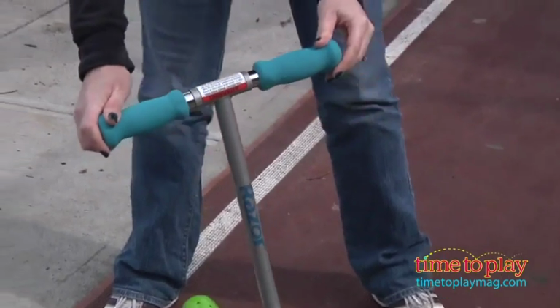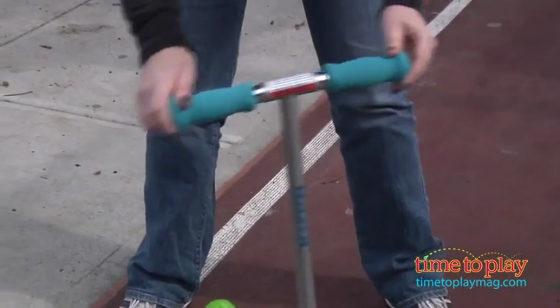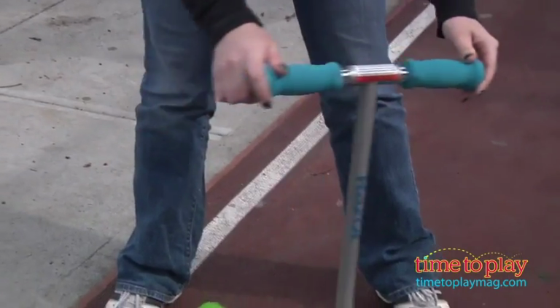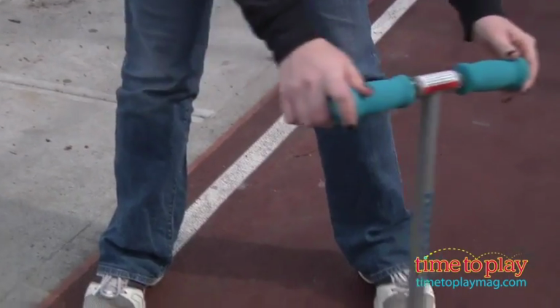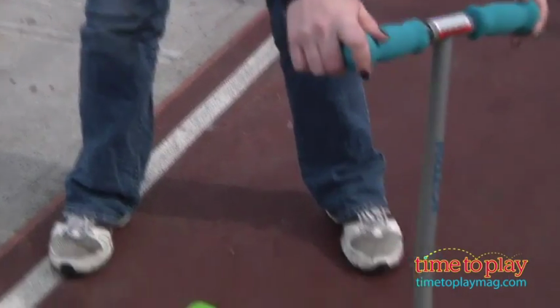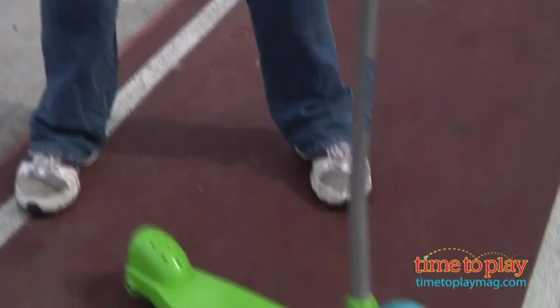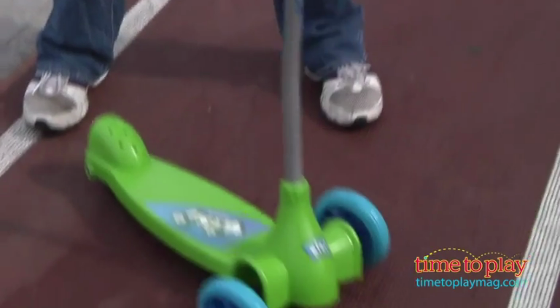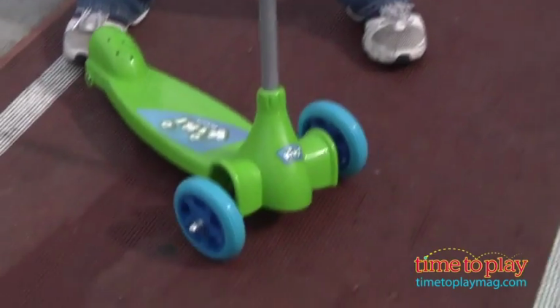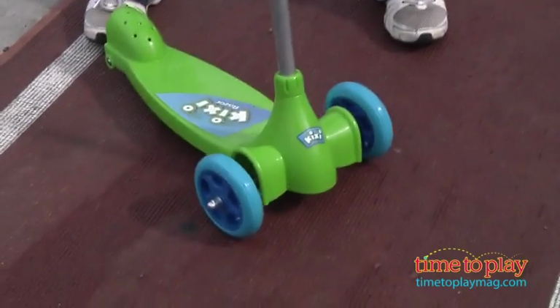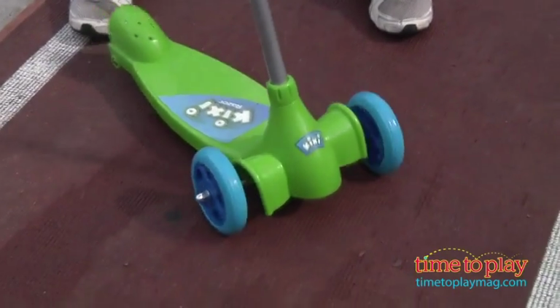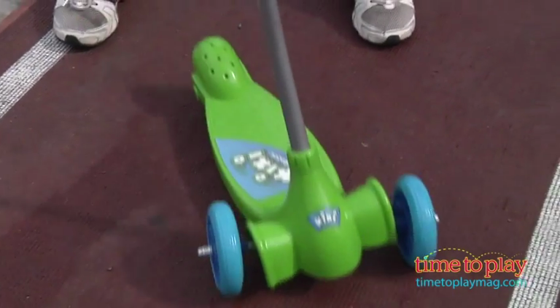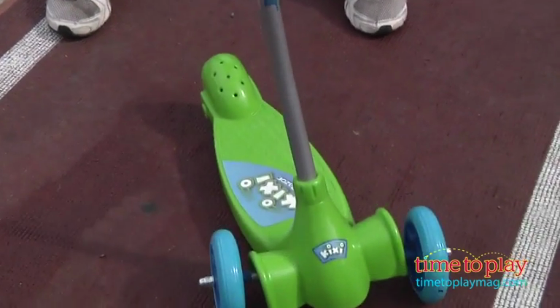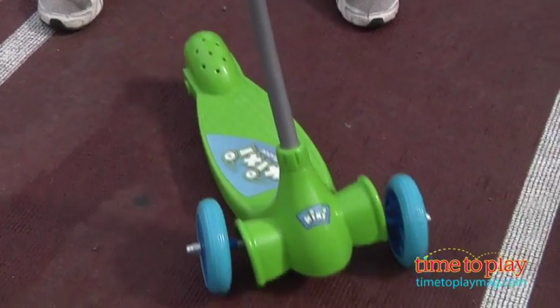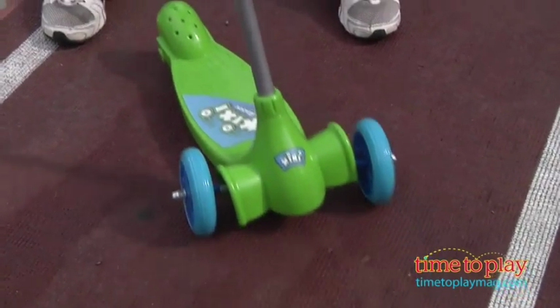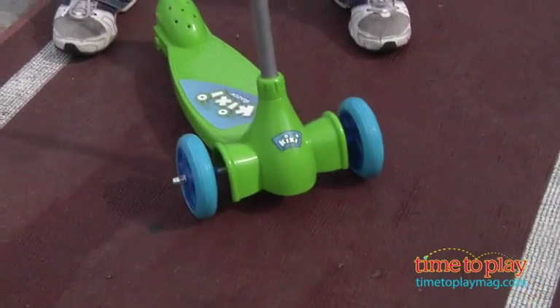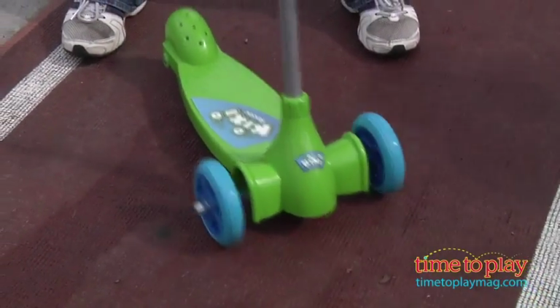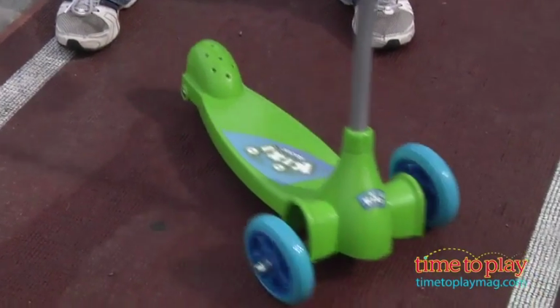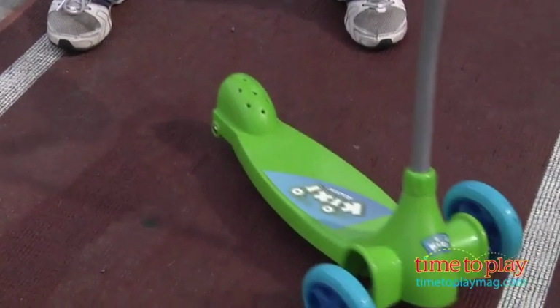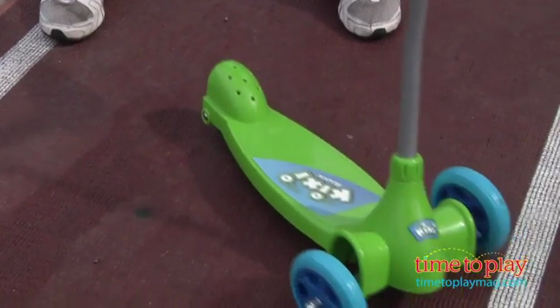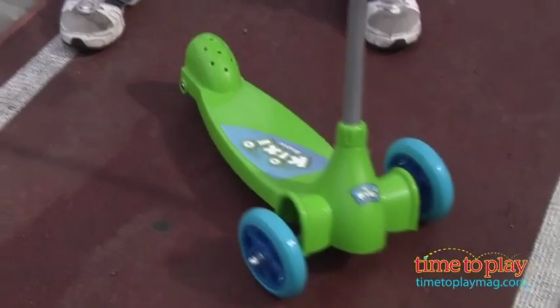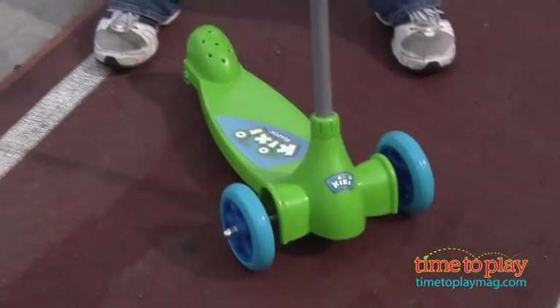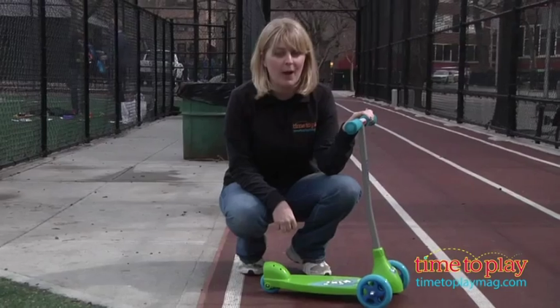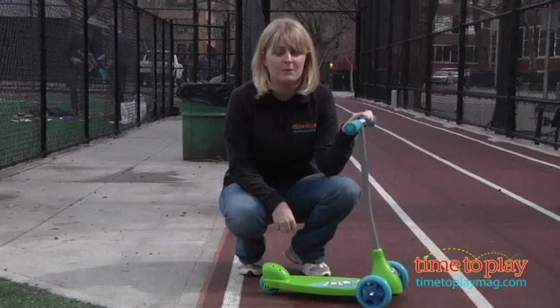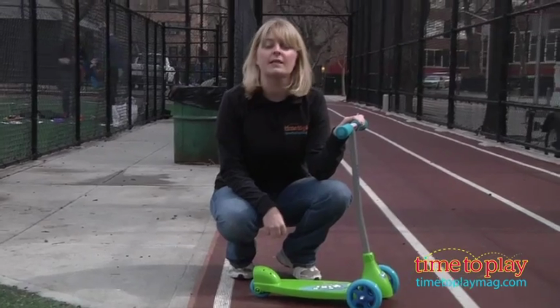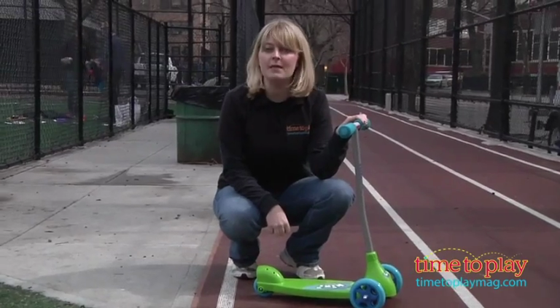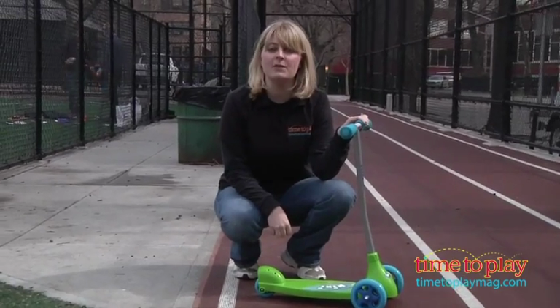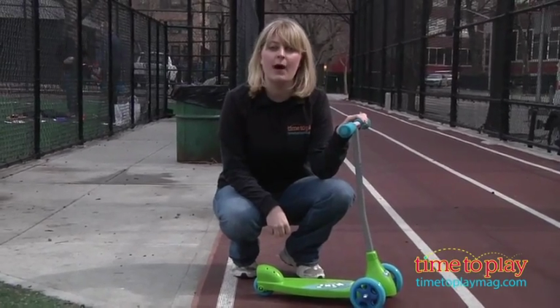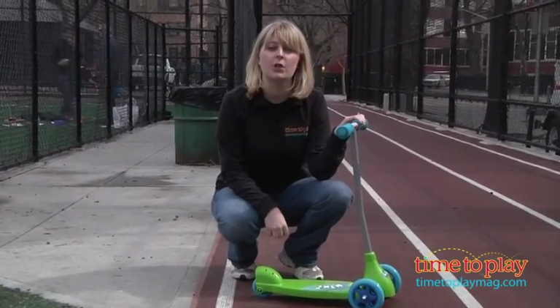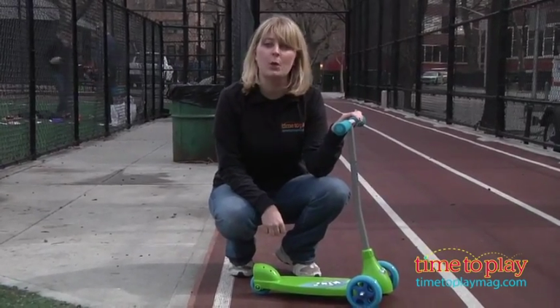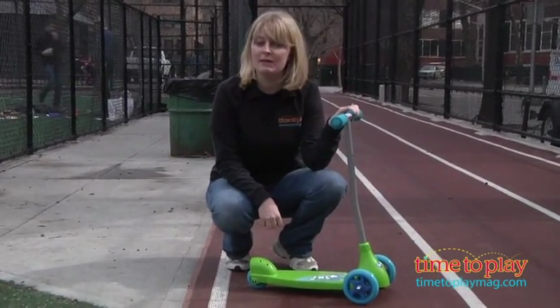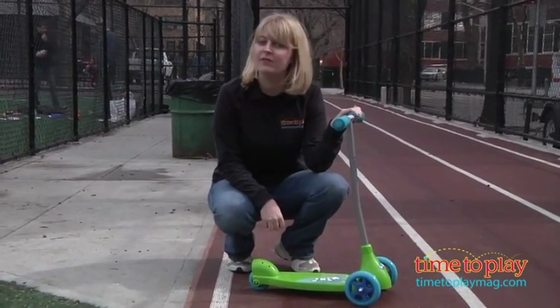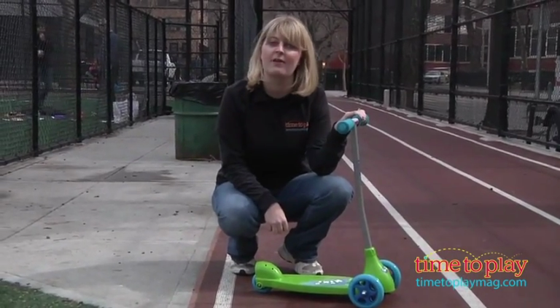It's for ages 3 and up — they'll really like the bright colors and having their own scooter just like the big kids. It does have a maximum weight limit of 44 pounds, and some assembly is required. It took us 20 minutes to put this together.